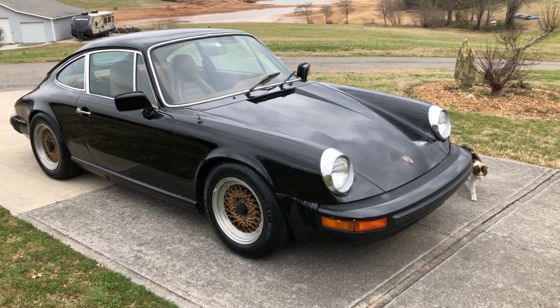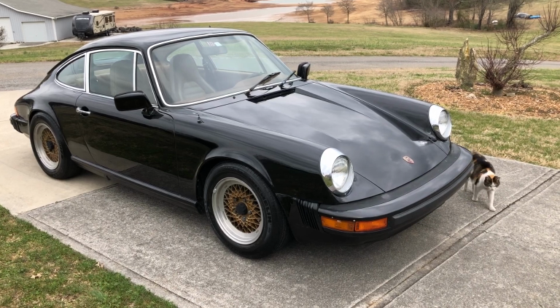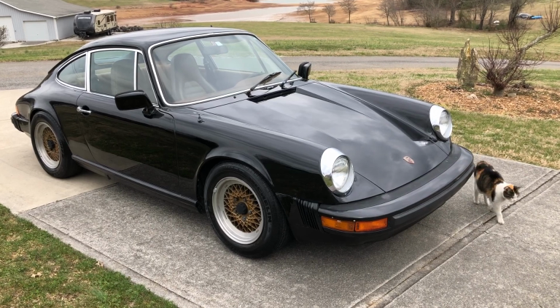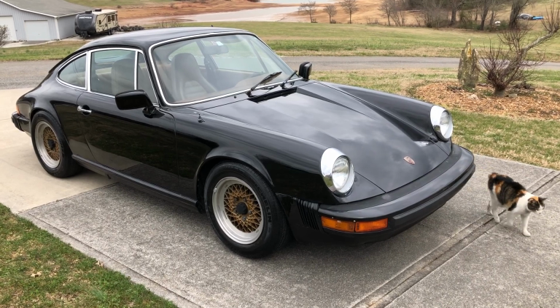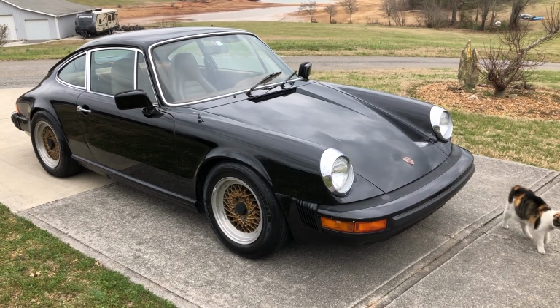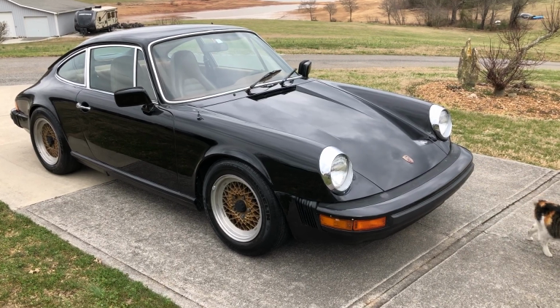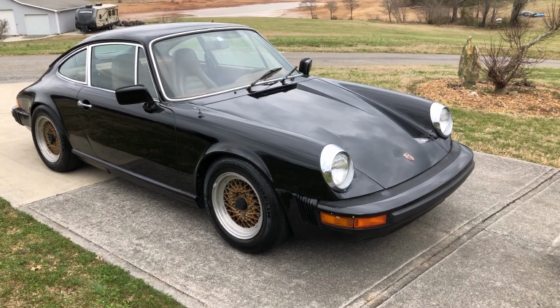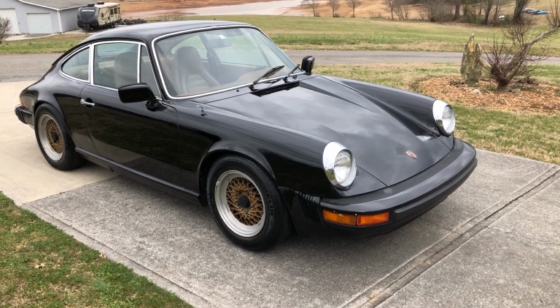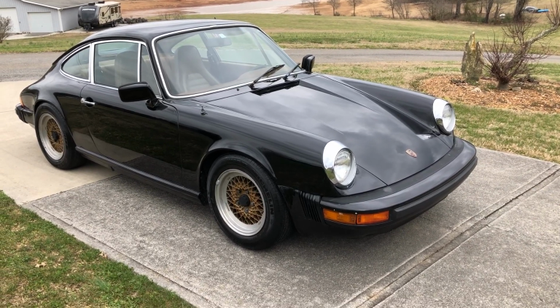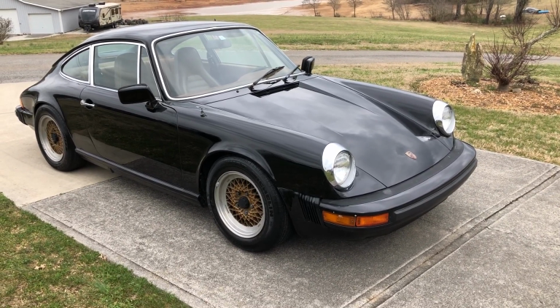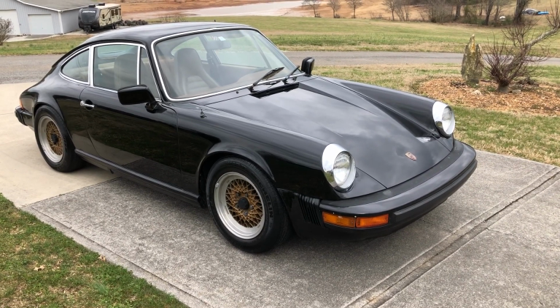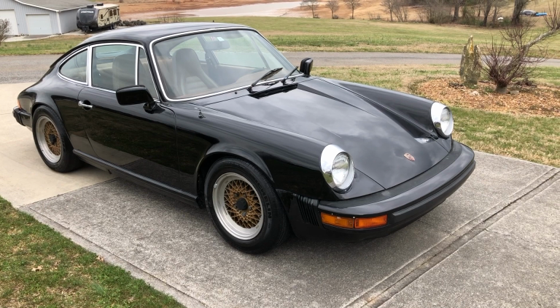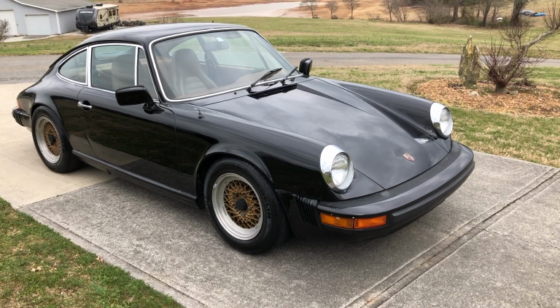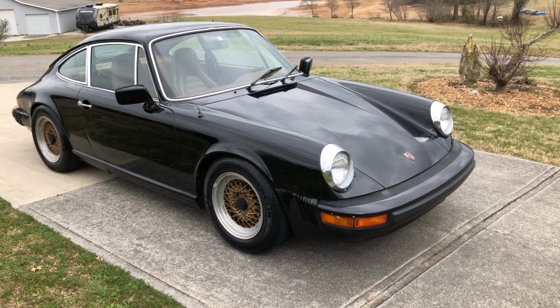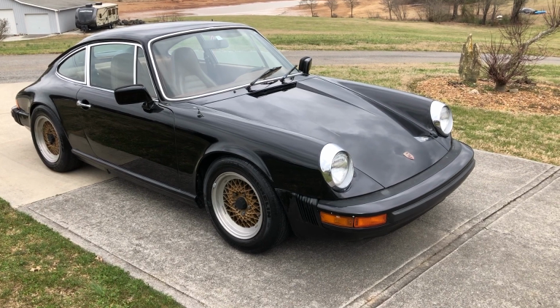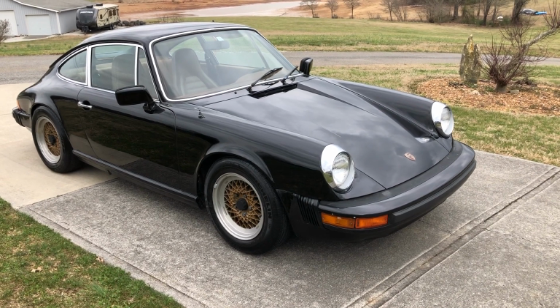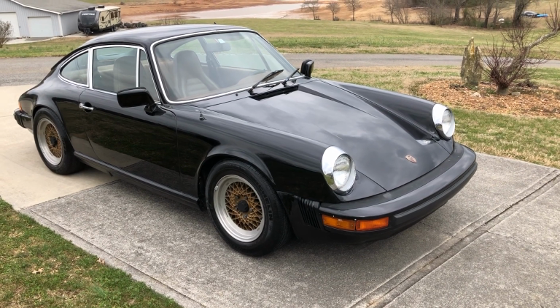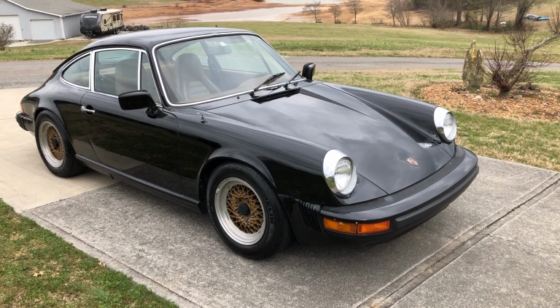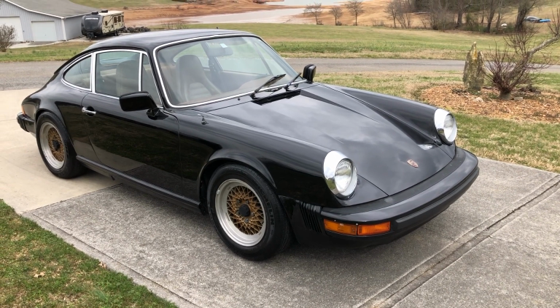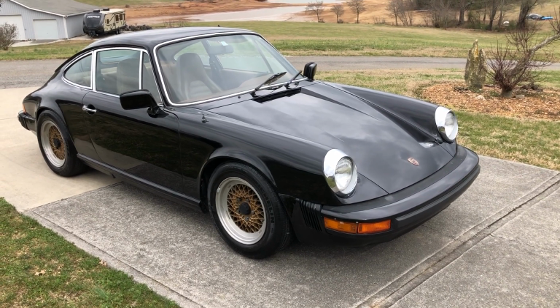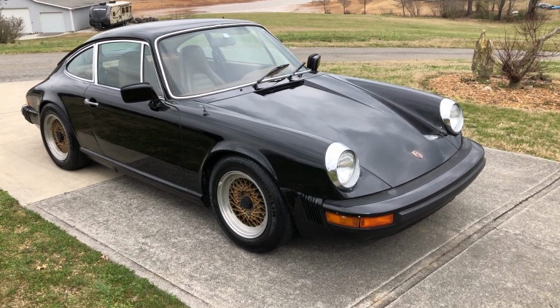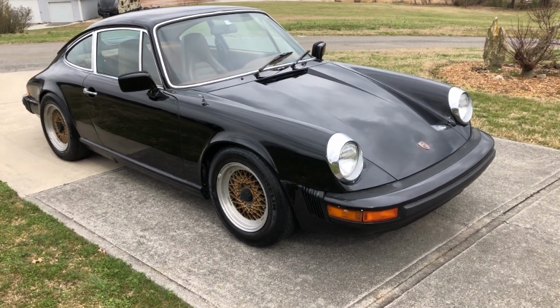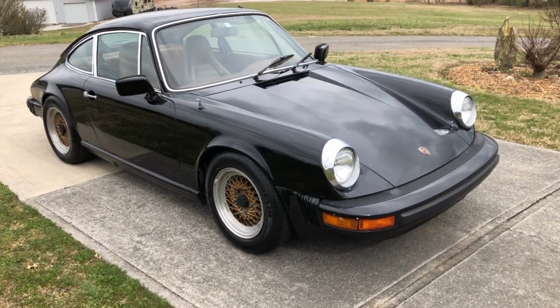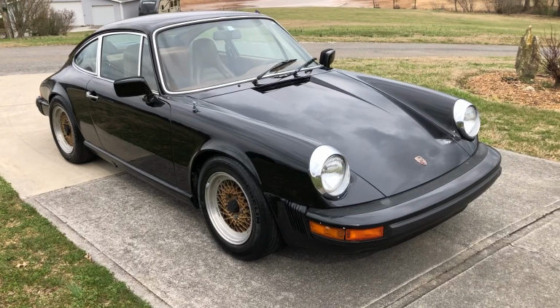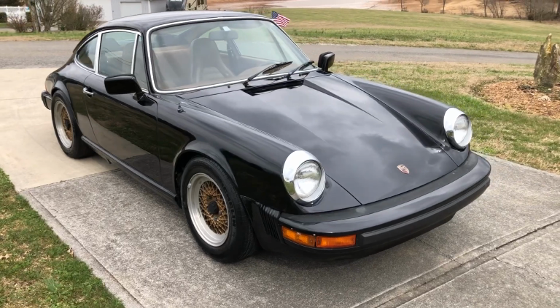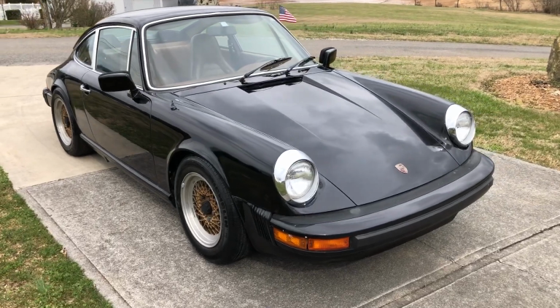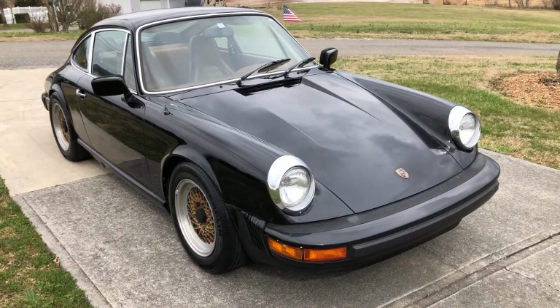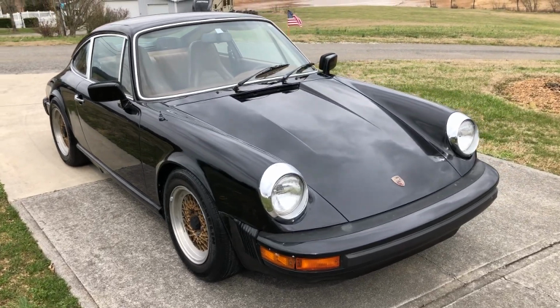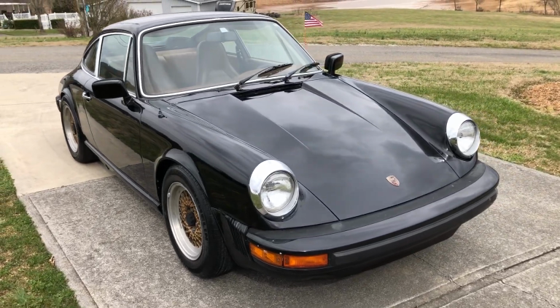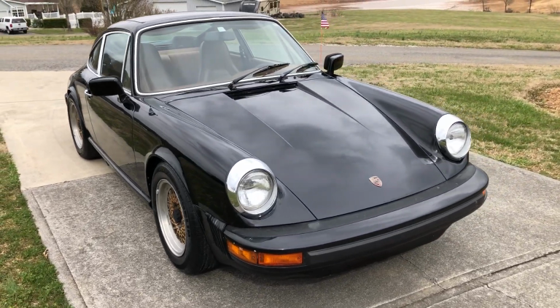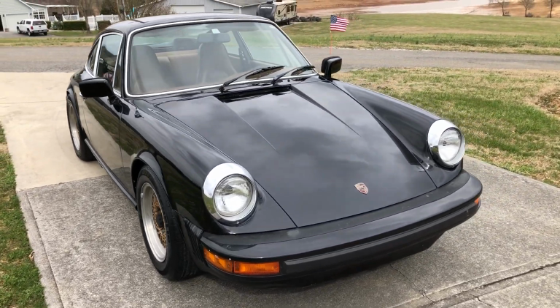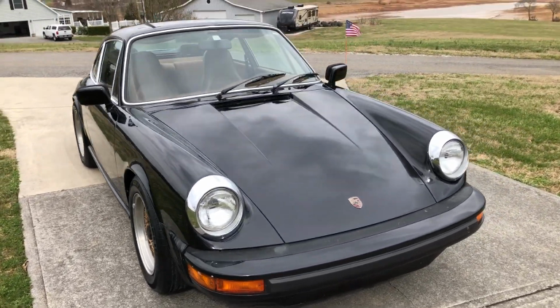Today is February 15, 2019. This is the 1976 Porsche 912E. We'll do a walk-around video and we'll fire it up.